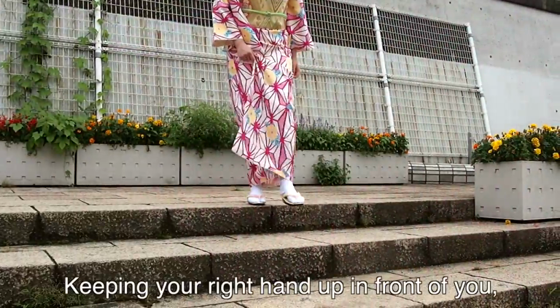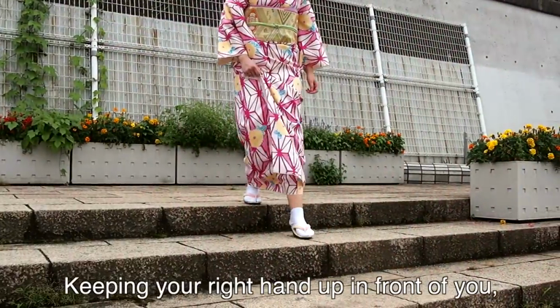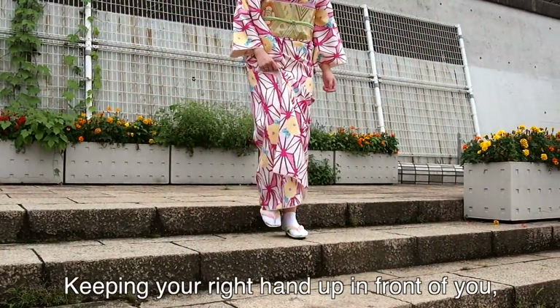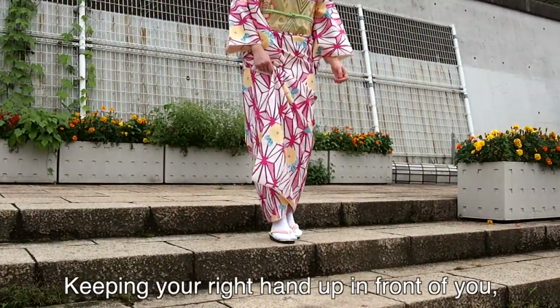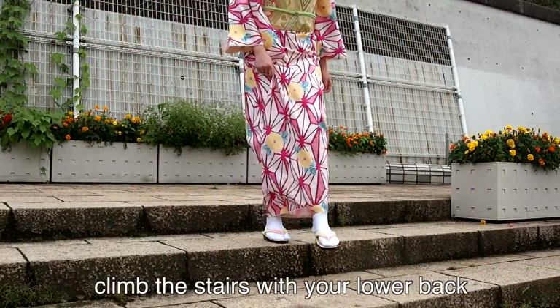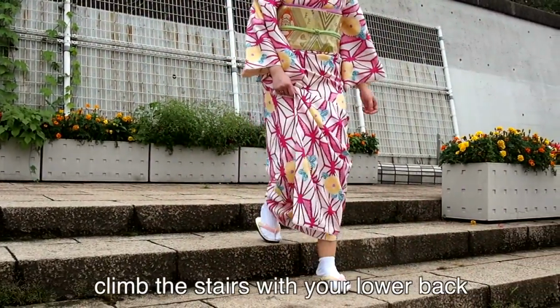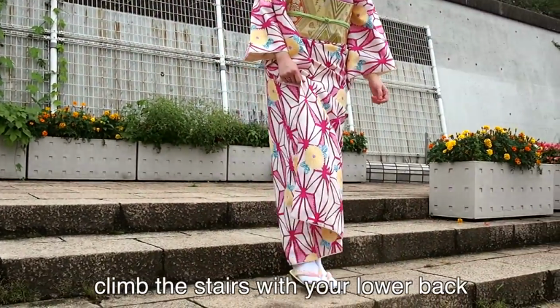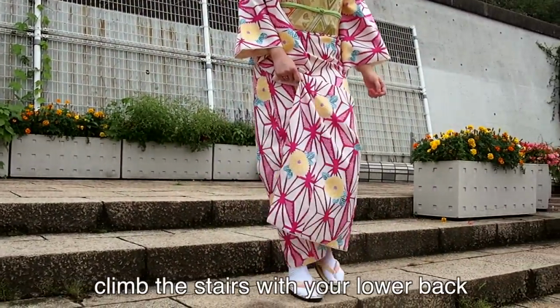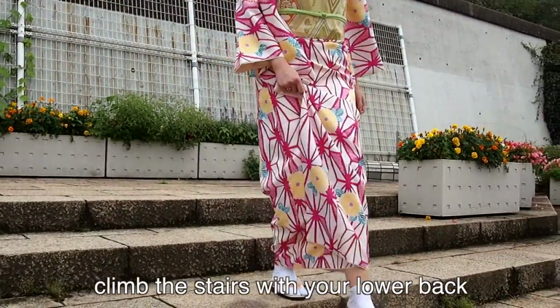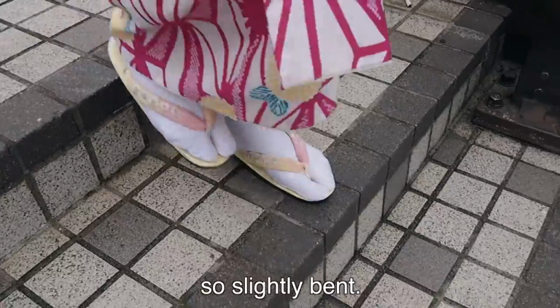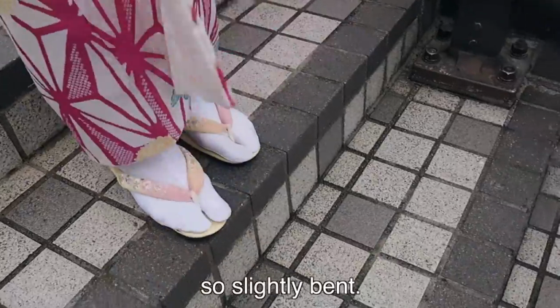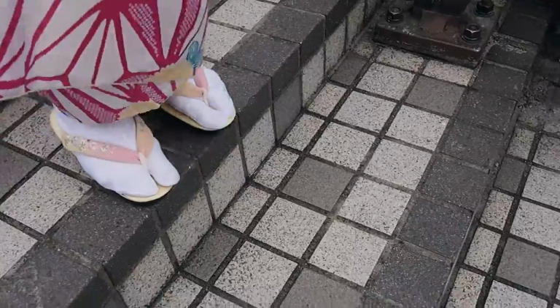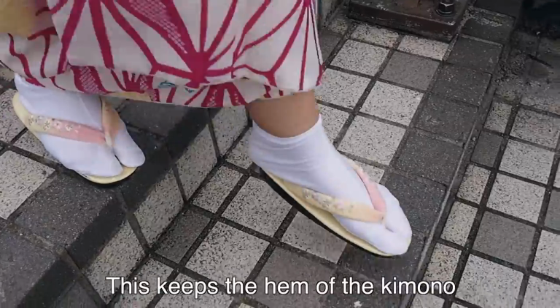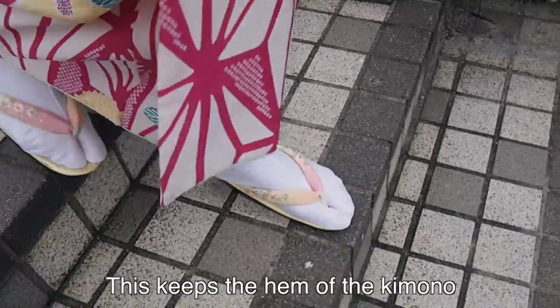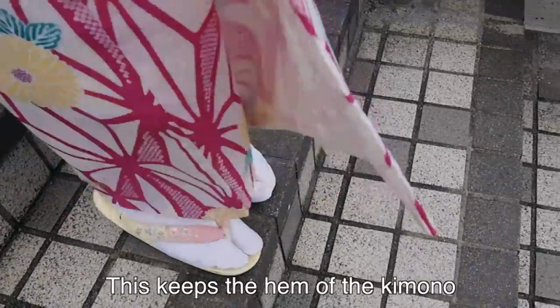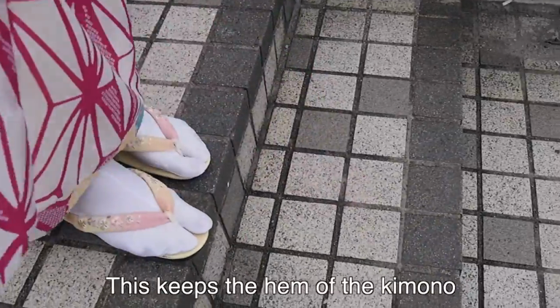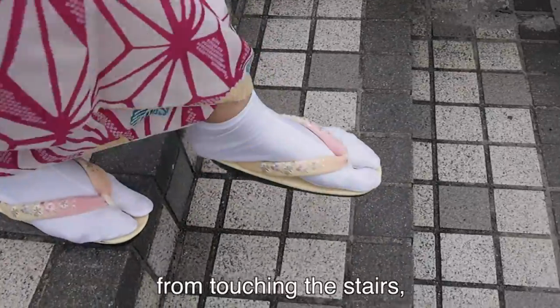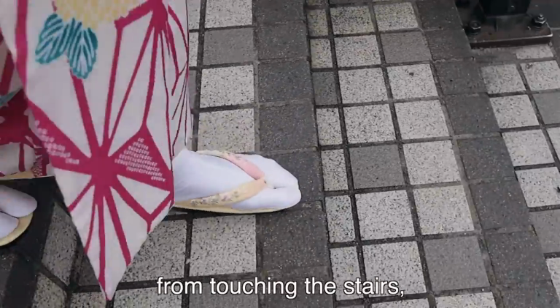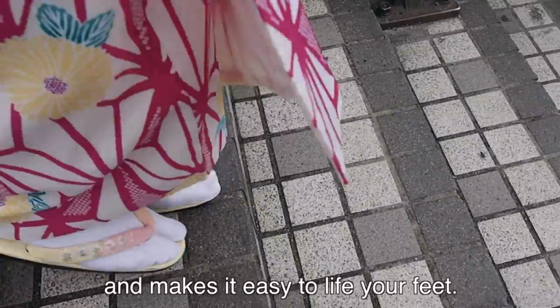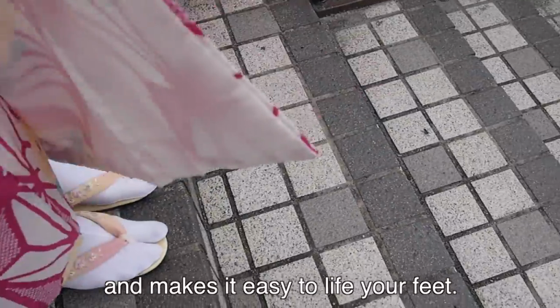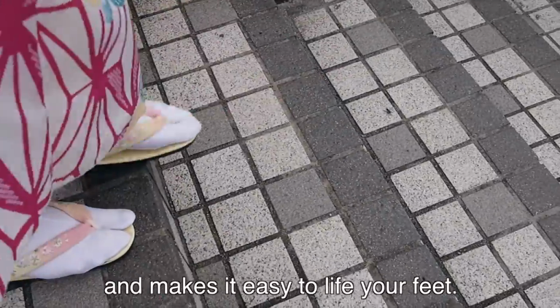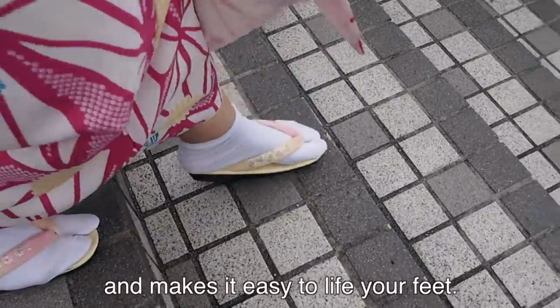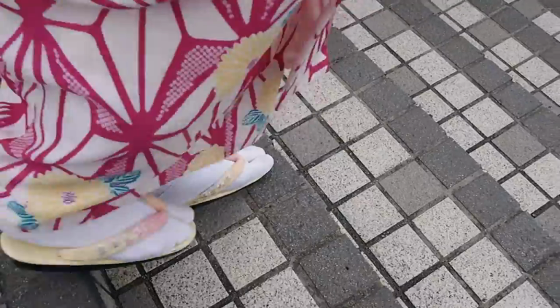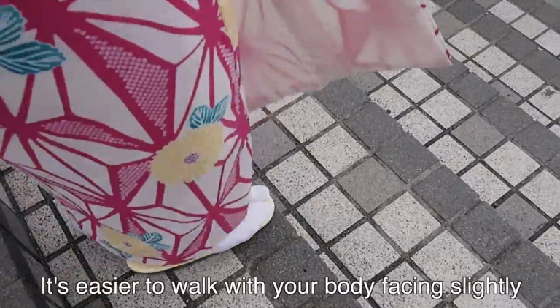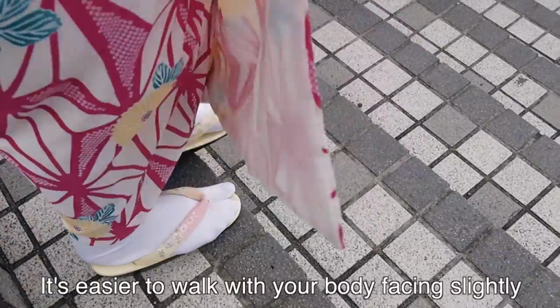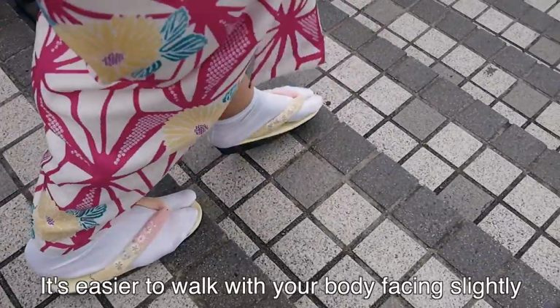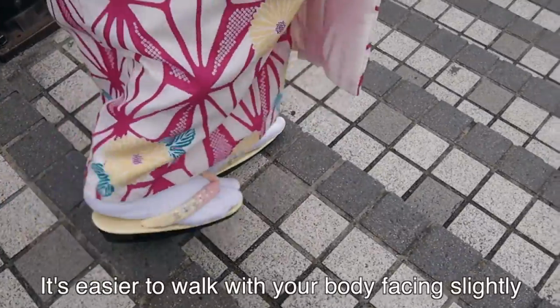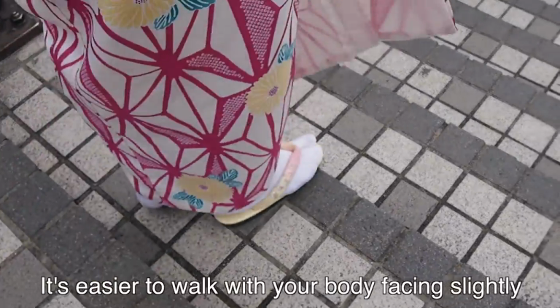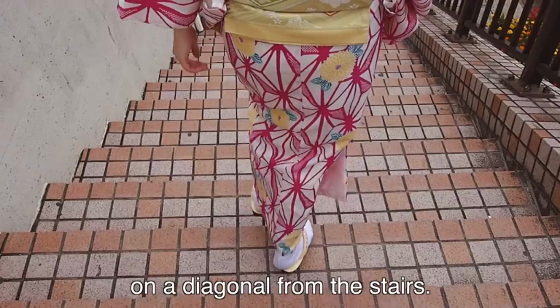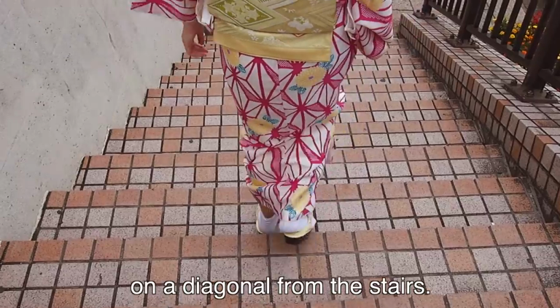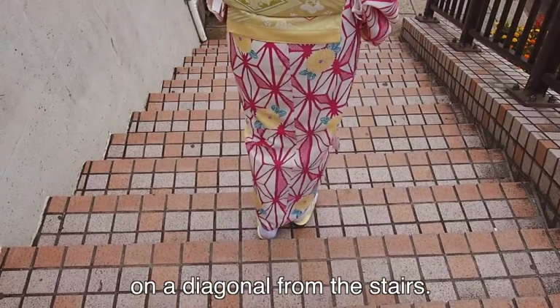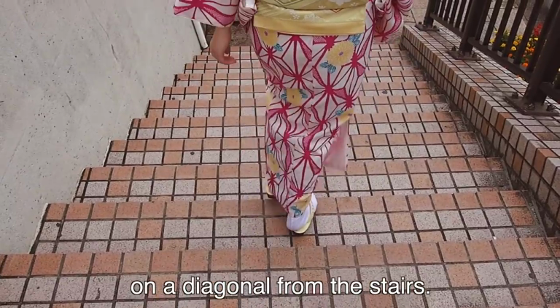Keeping your right hand in front of you, climb the stairs with your lower back slightly bent. This keeps the hem of the kimono from touching the stairs and makes it easy to lift your feet. It's easier to walk with your body facing slightly on a diagonal from the stairs.